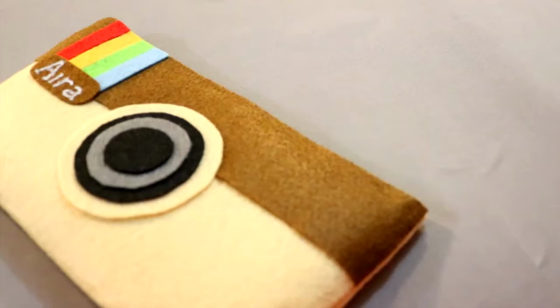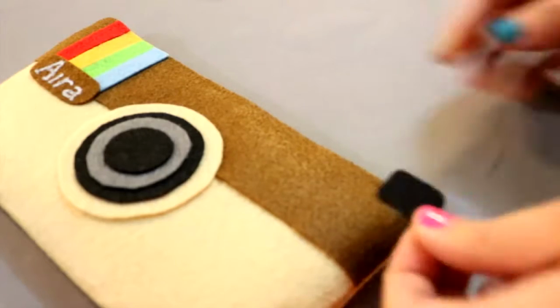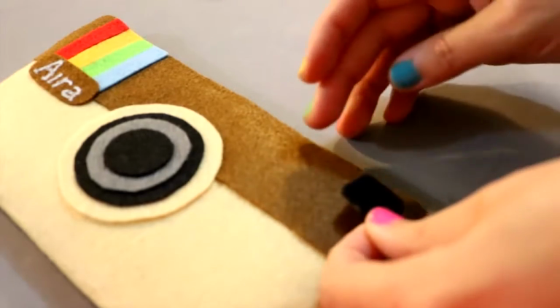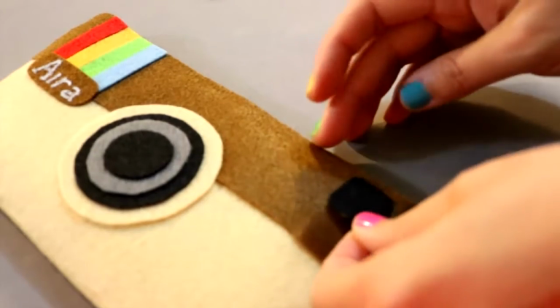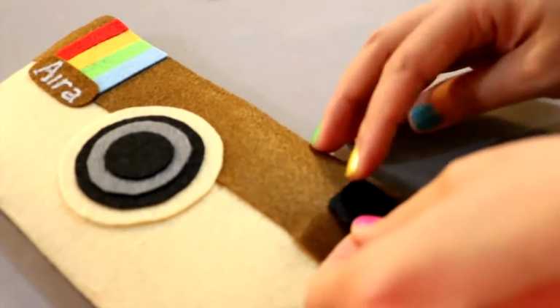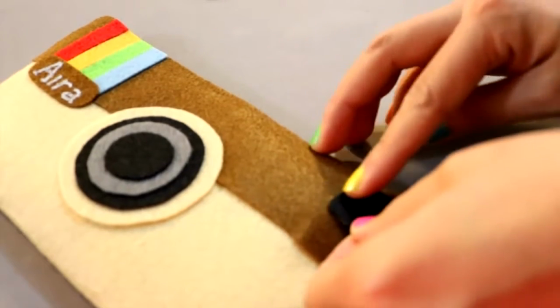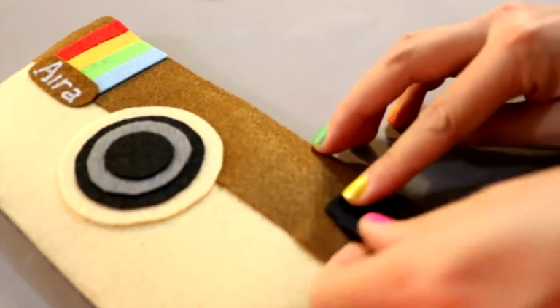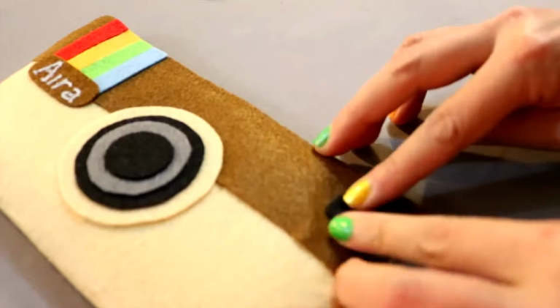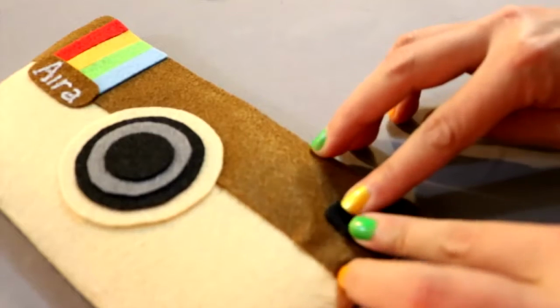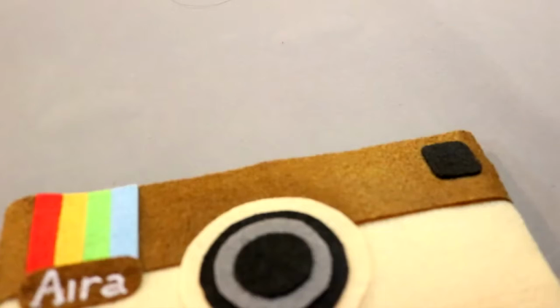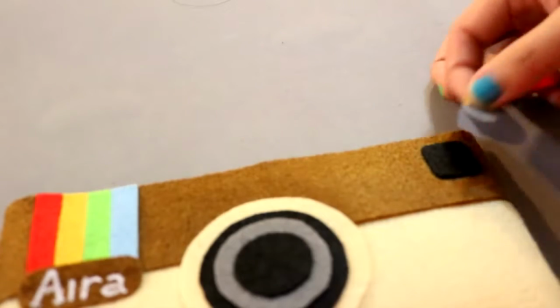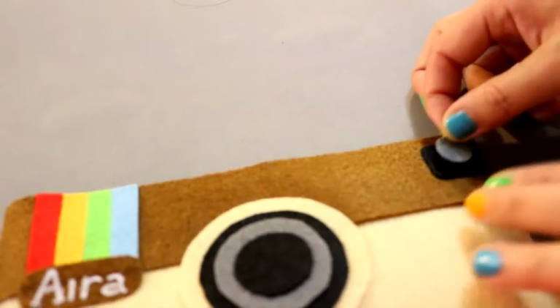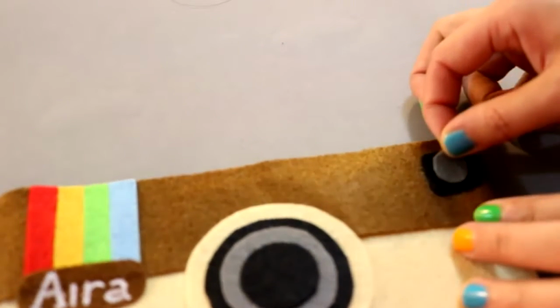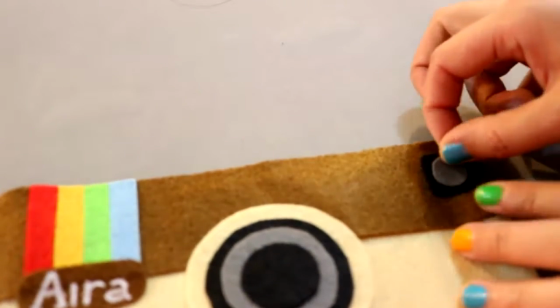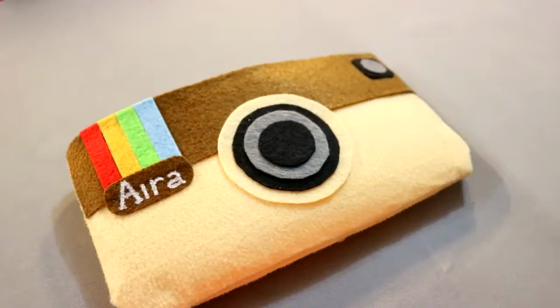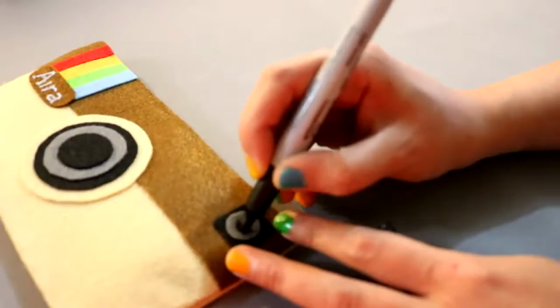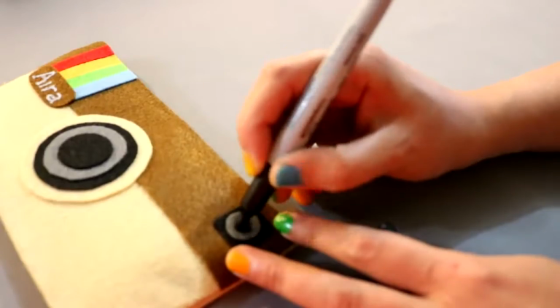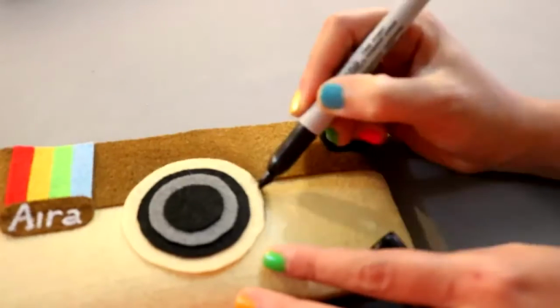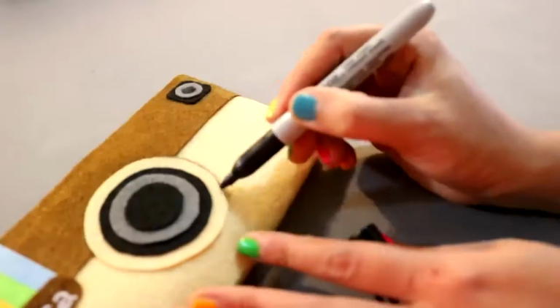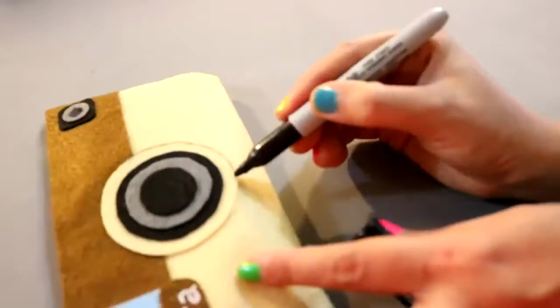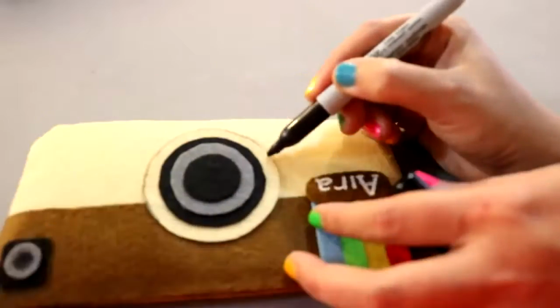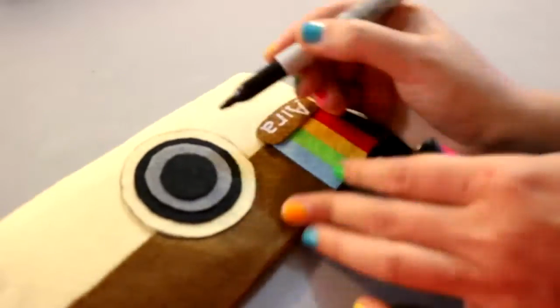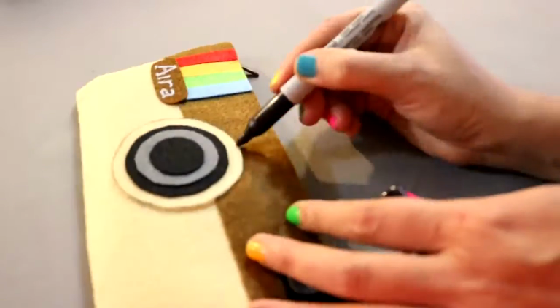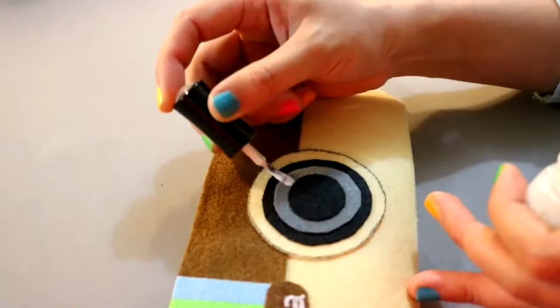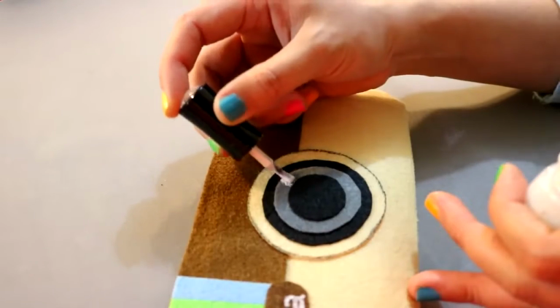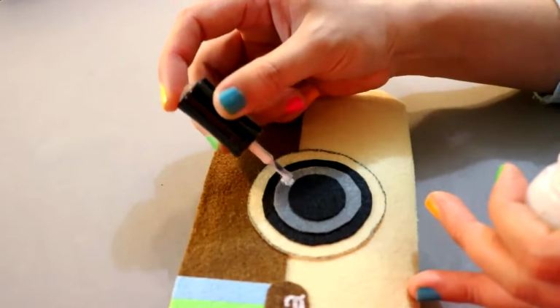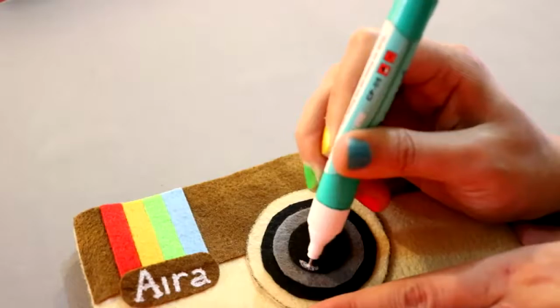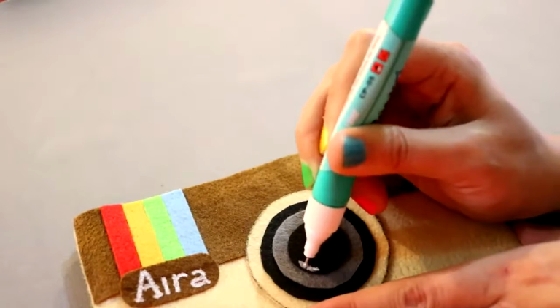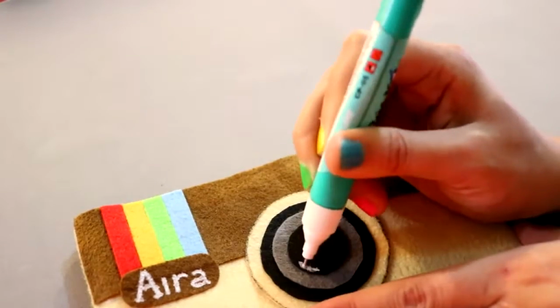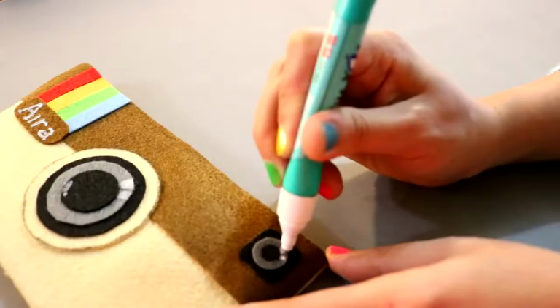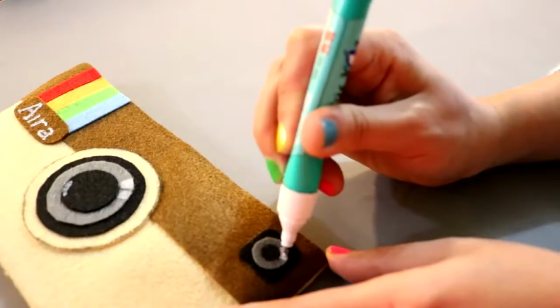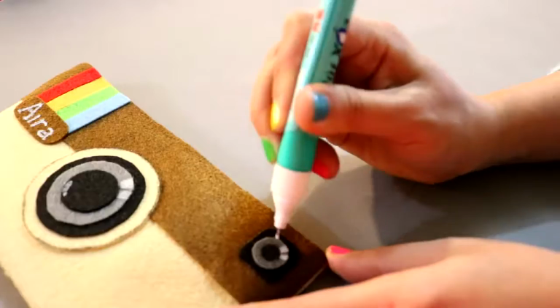Then glue on a round piece of gray felt before topping it off with another circle of black felt. Now glue a square piece of black felt on the top right of the pencil case, then add a tiny gray circle. To give it even more details, you could also use a black sharpie, some white nail polish, and a white-out and do what I'm doing here.